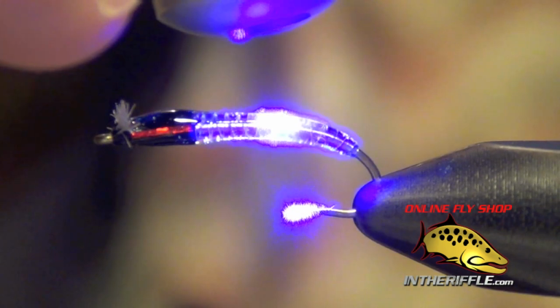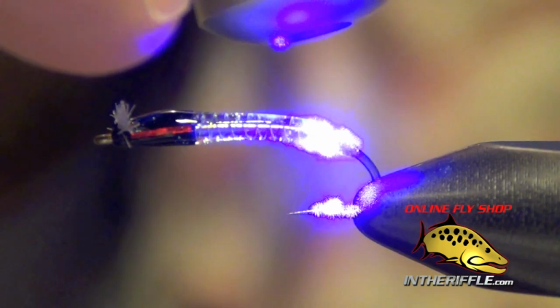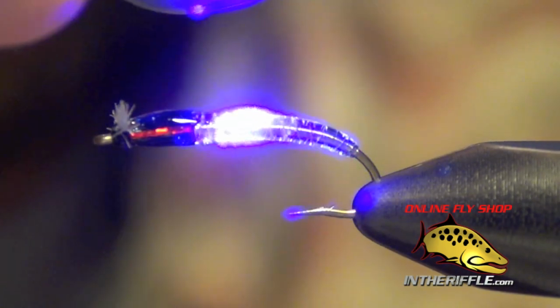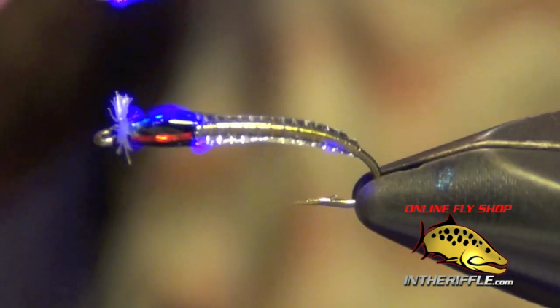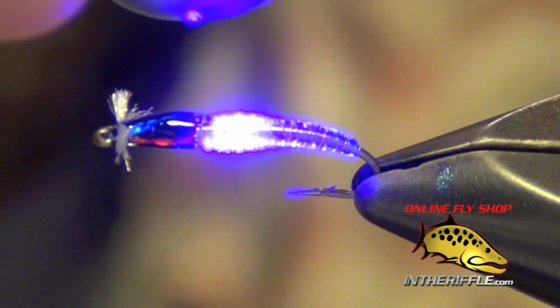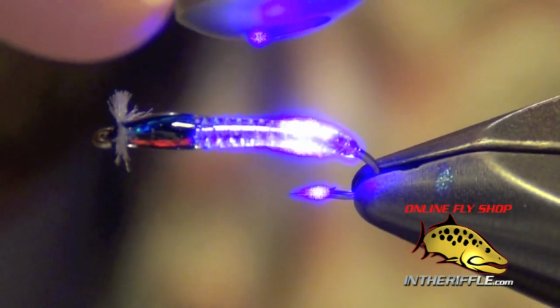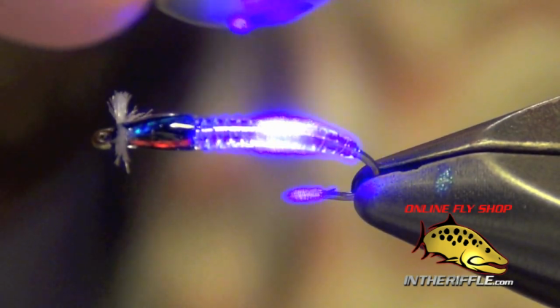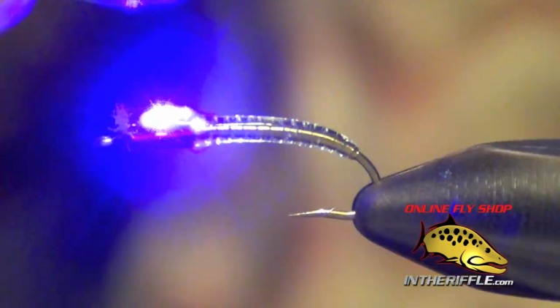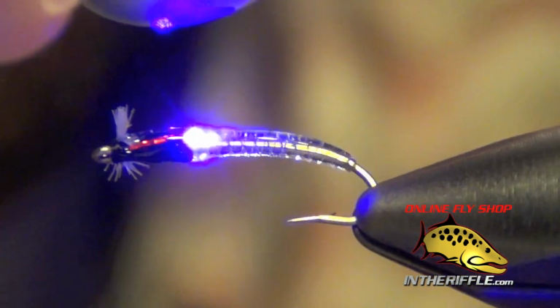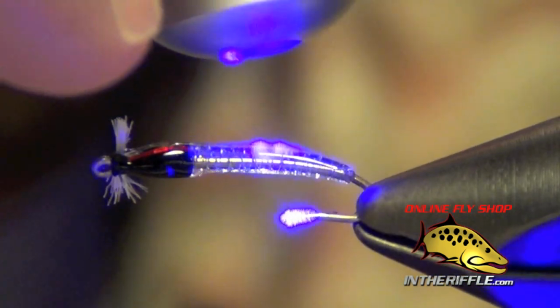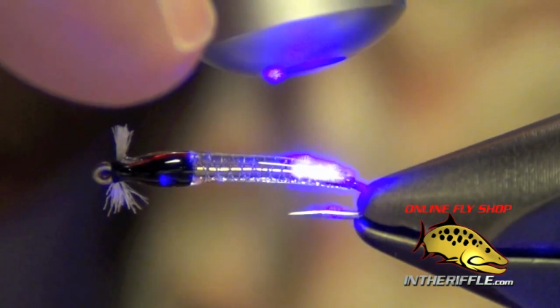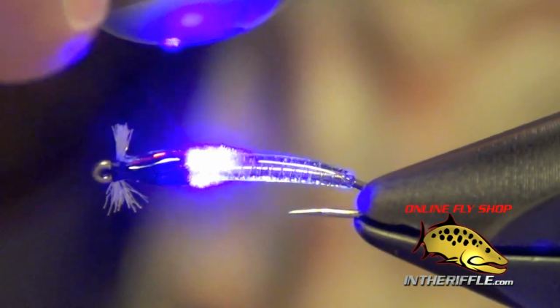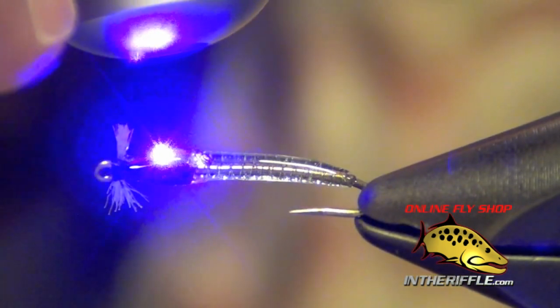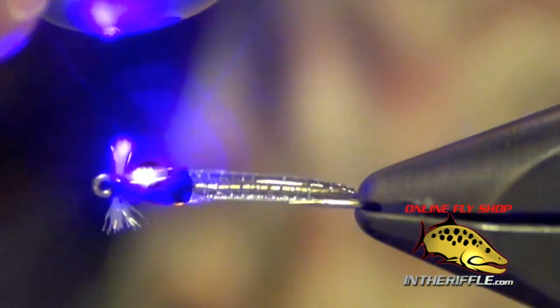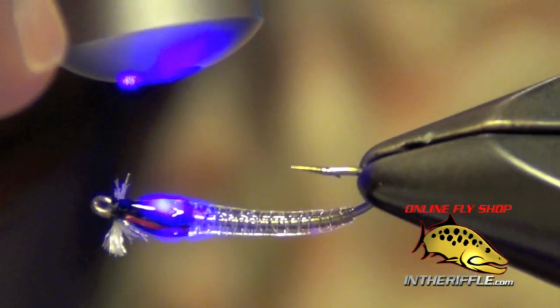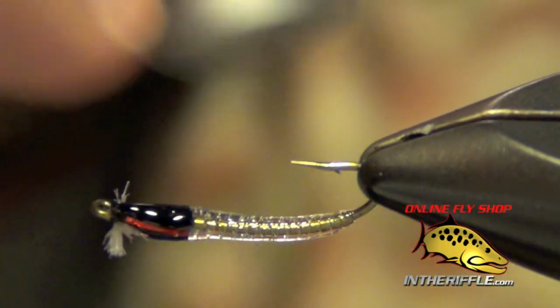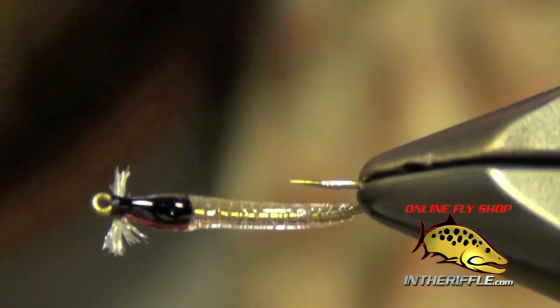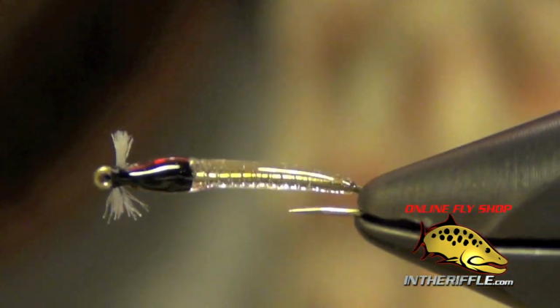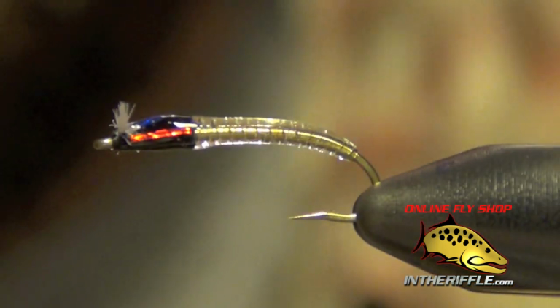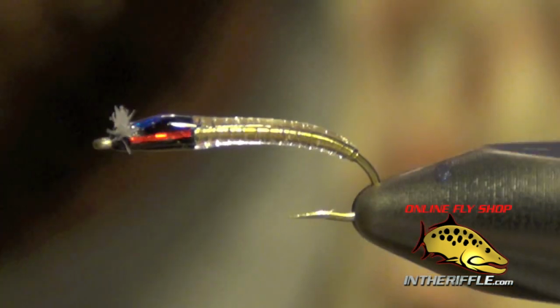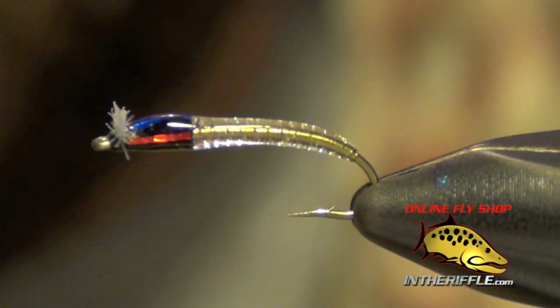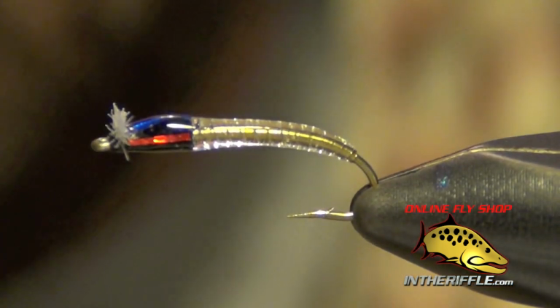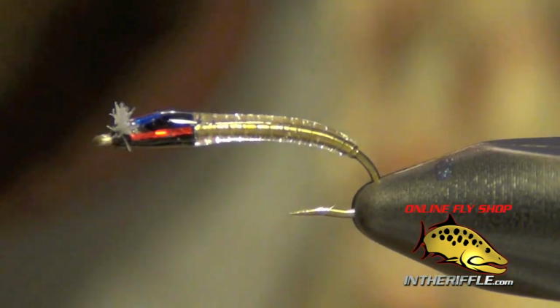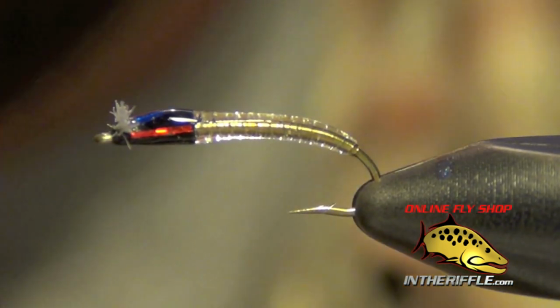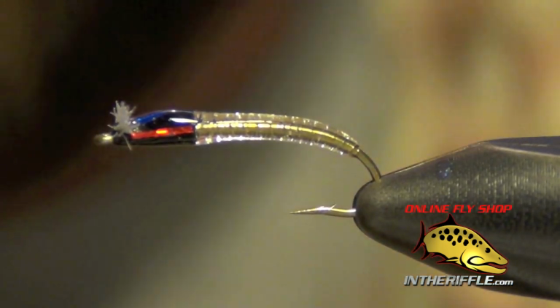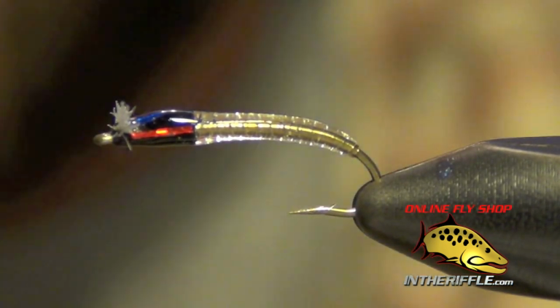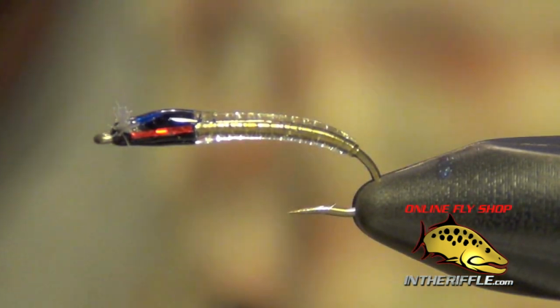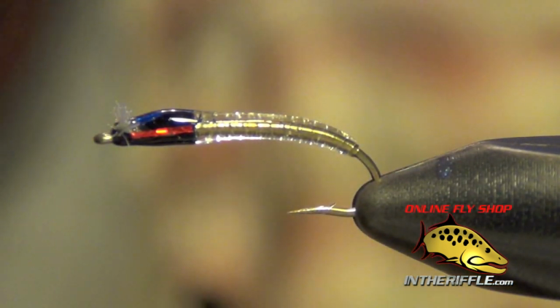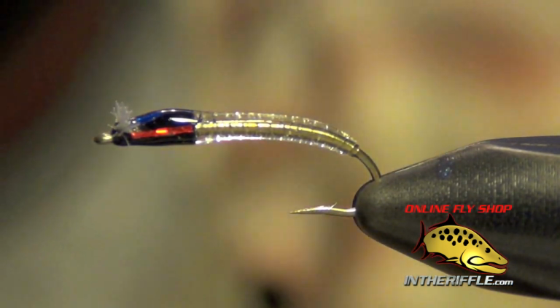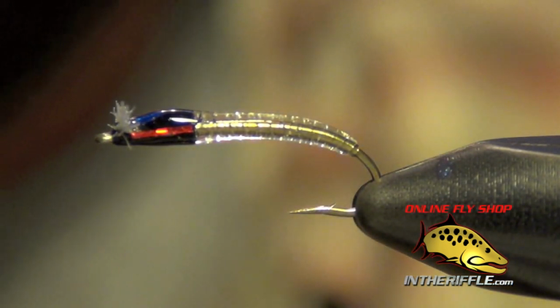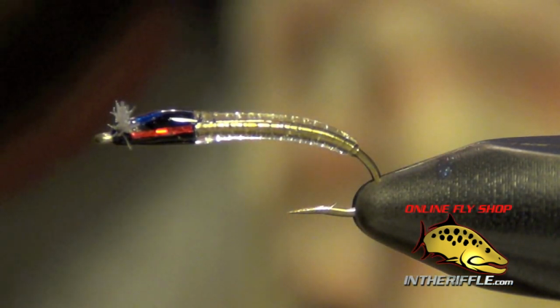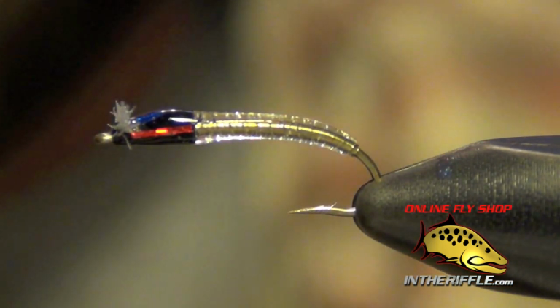And that's all there is to the Tackx Crystal Chironomid, a very effective still water lake fly. You can get all the materials for this fly at InTheRiffle.com.